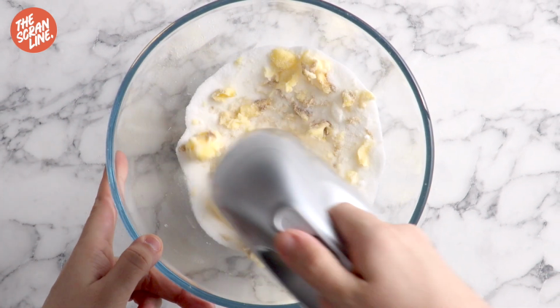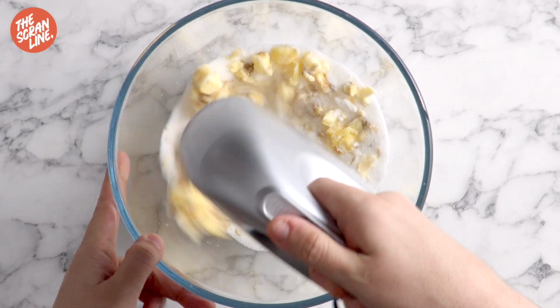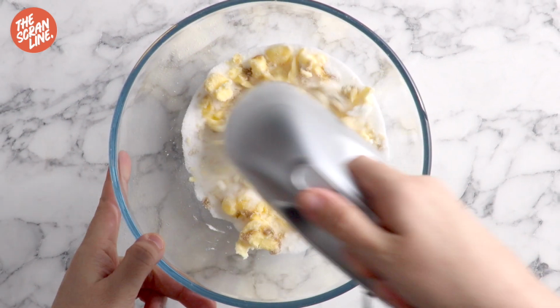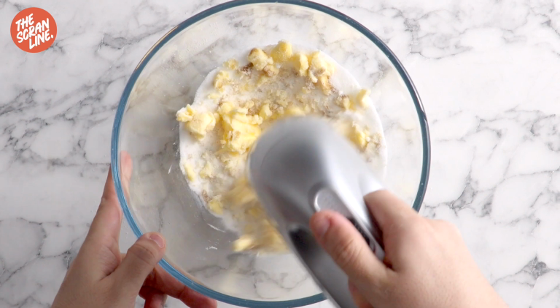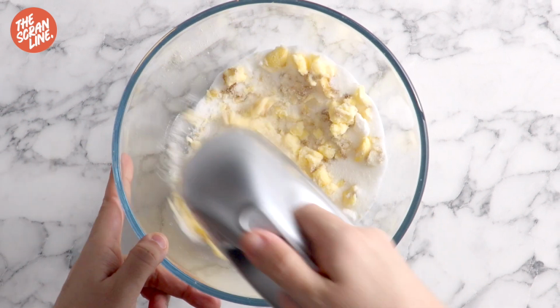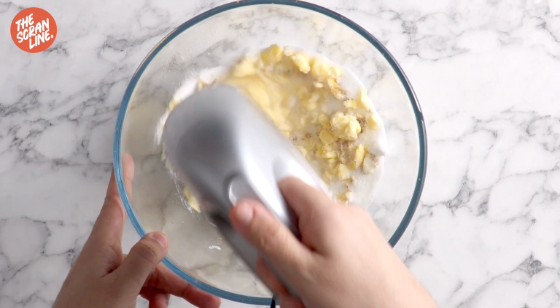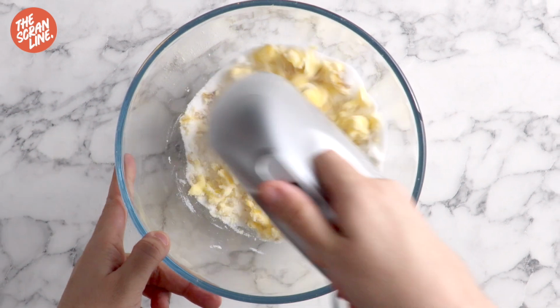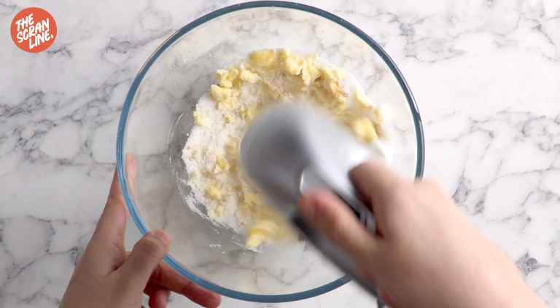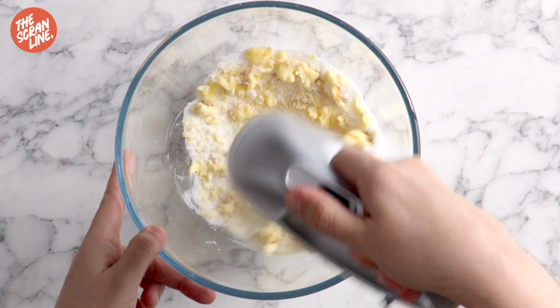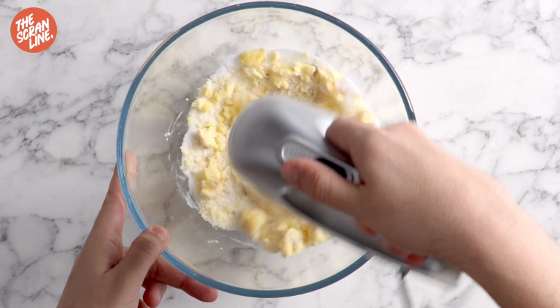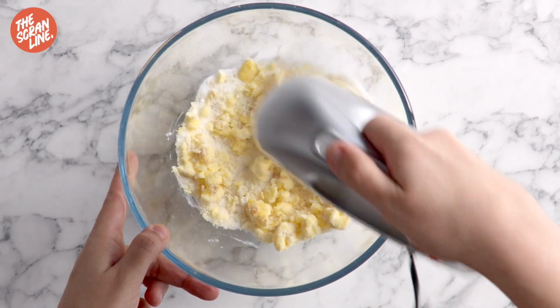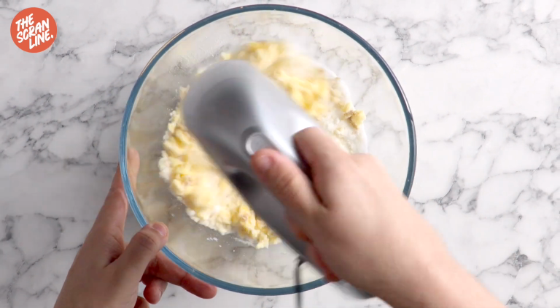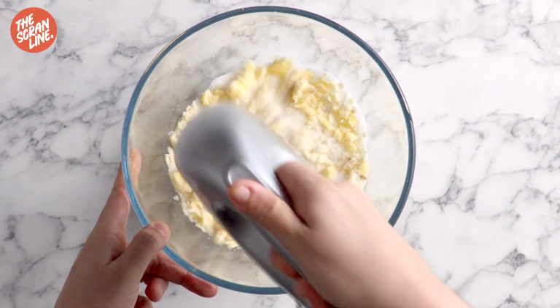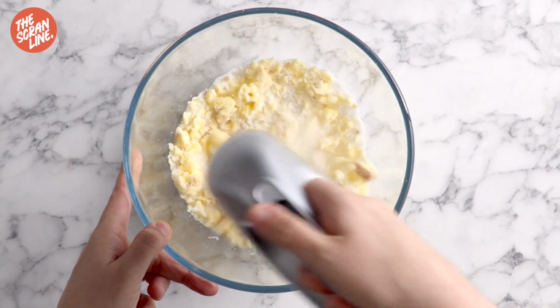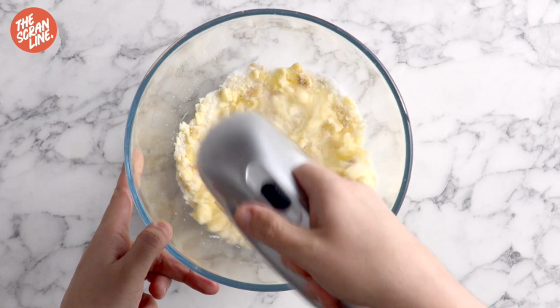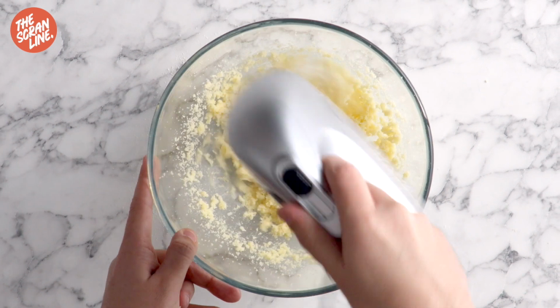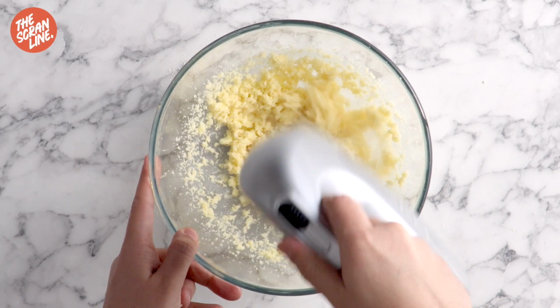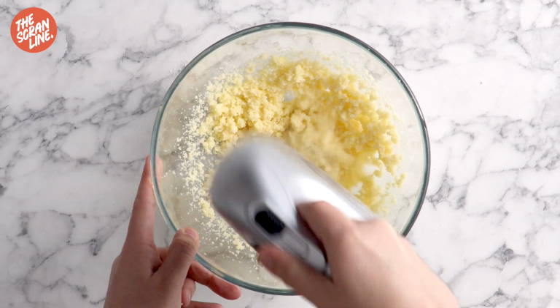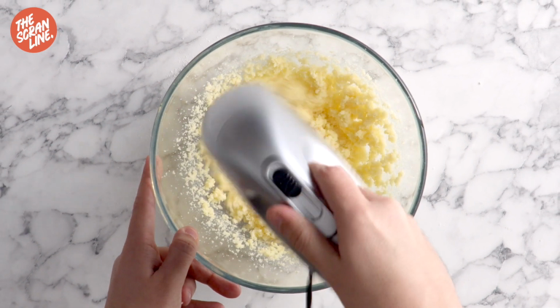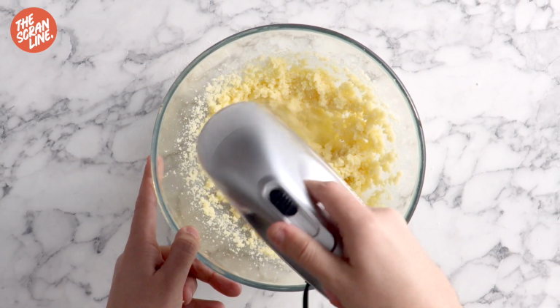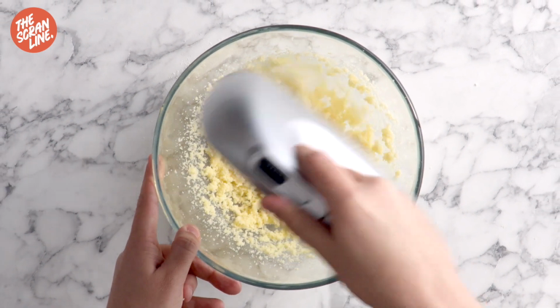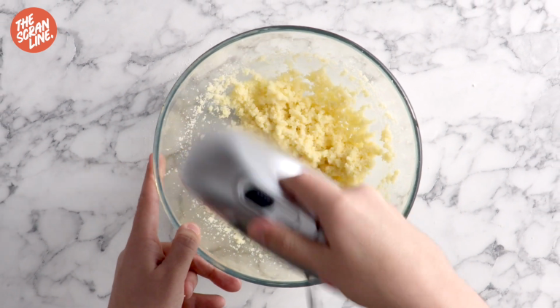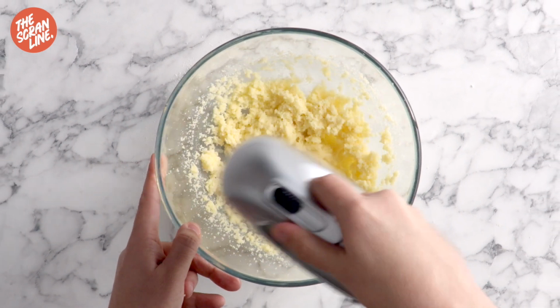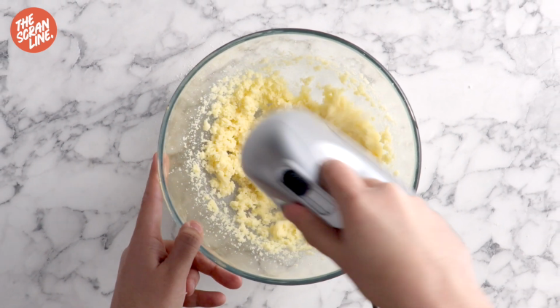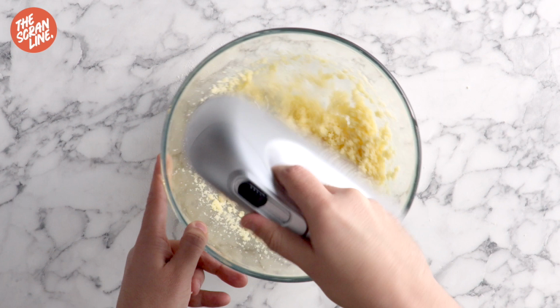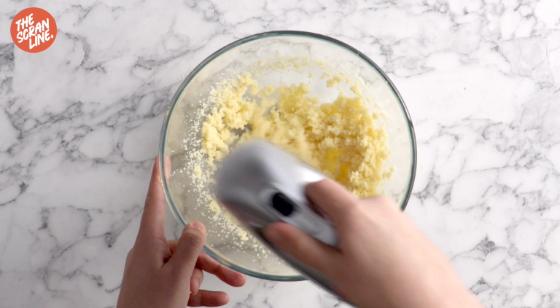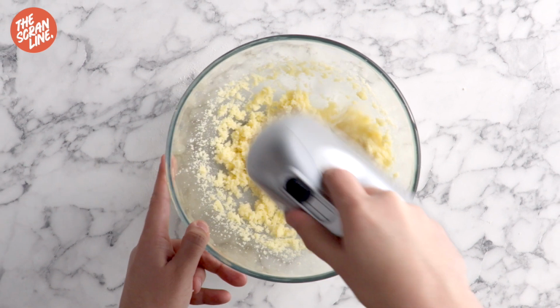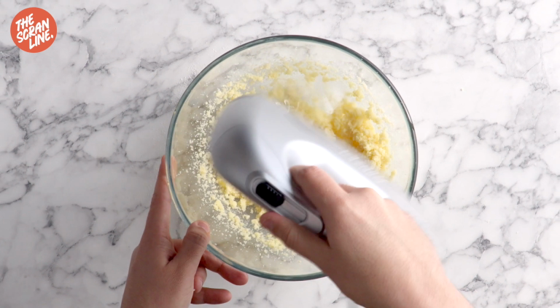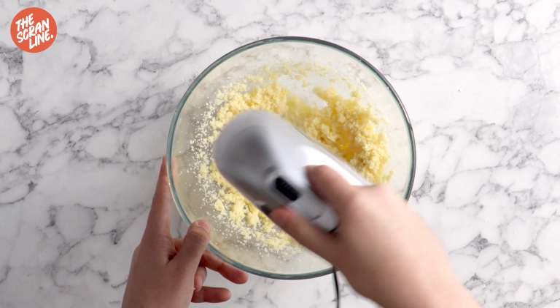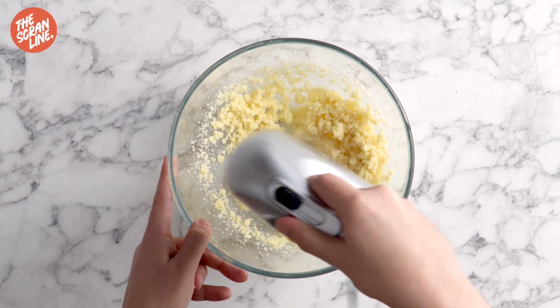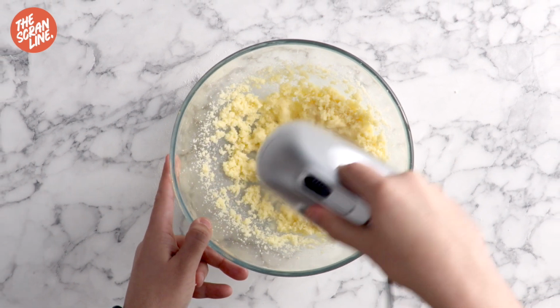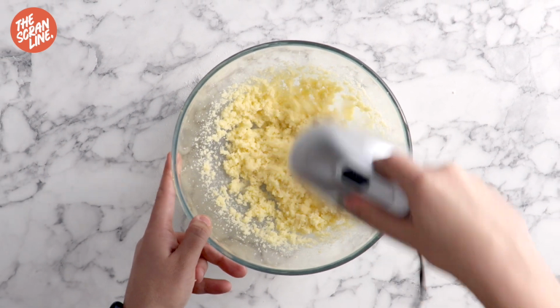If you want even more in-depth info into this recipe that's going to give you the best results every time, I've written up a whole bunch of stuff on my website about this recipe that answers all of your questions.